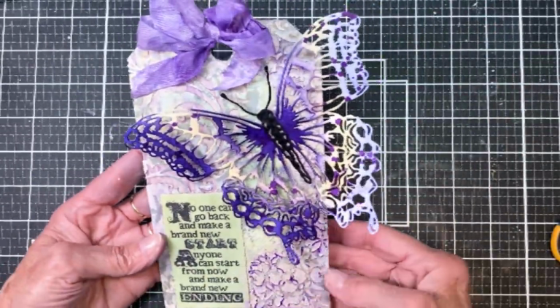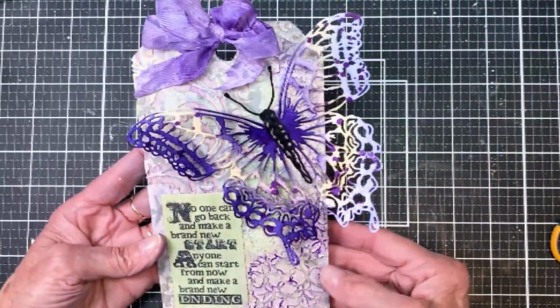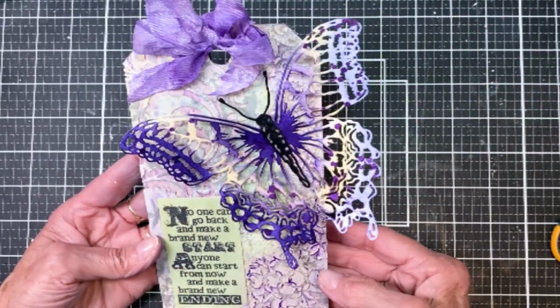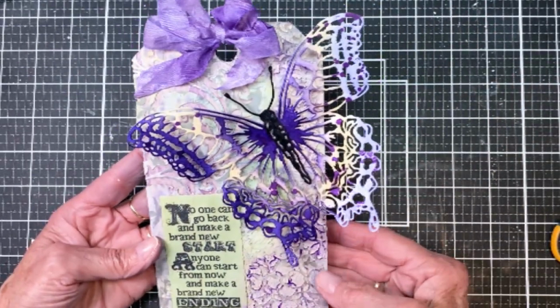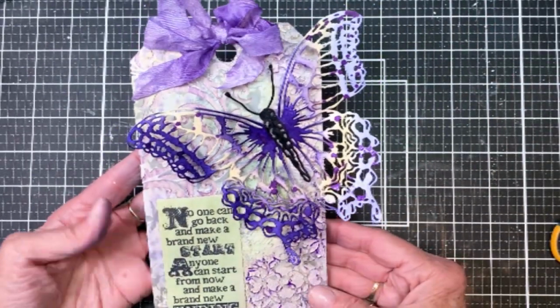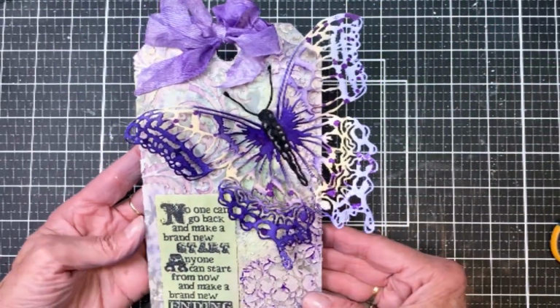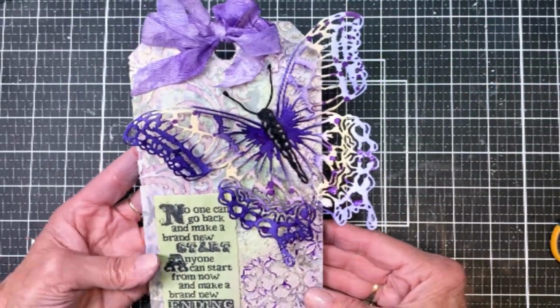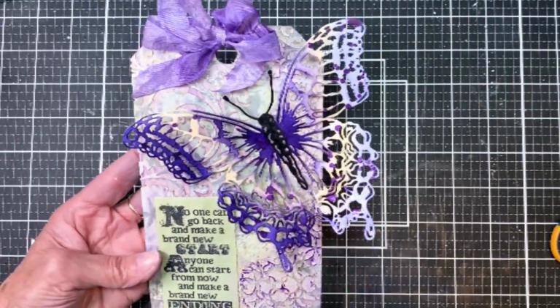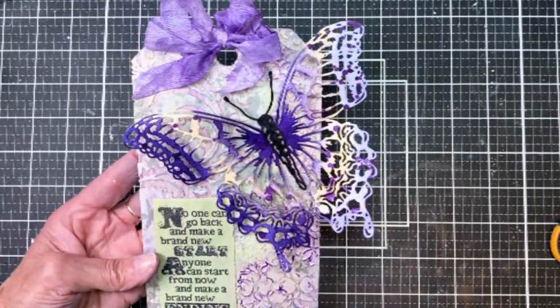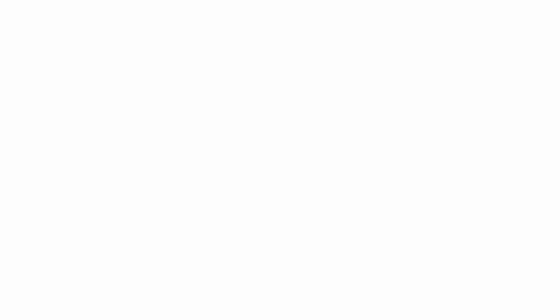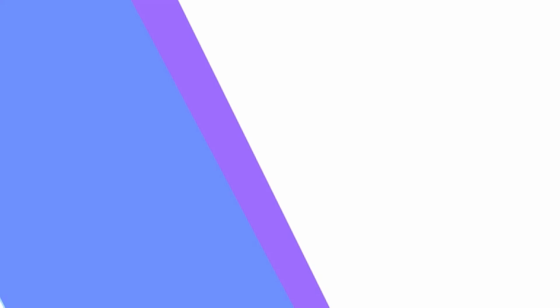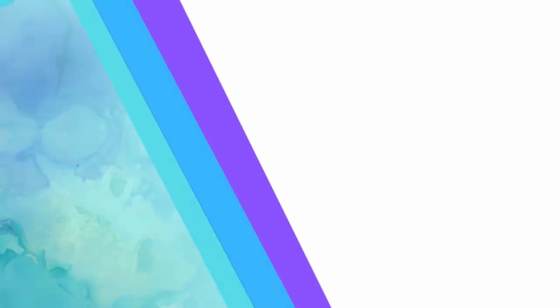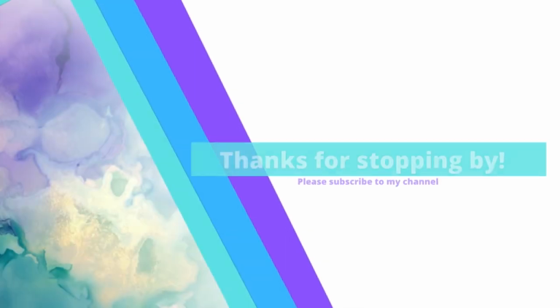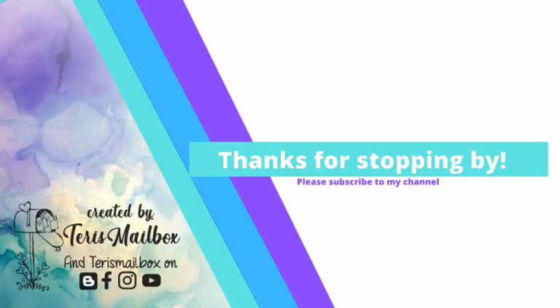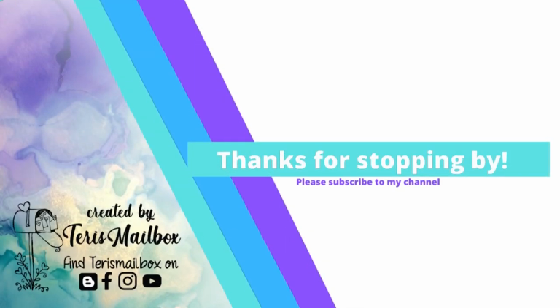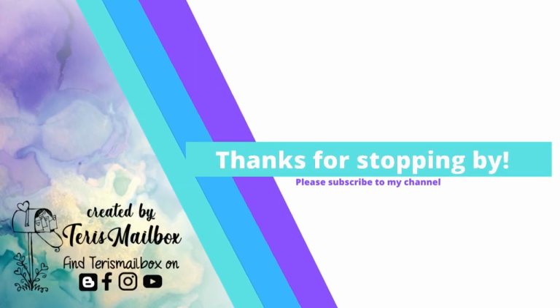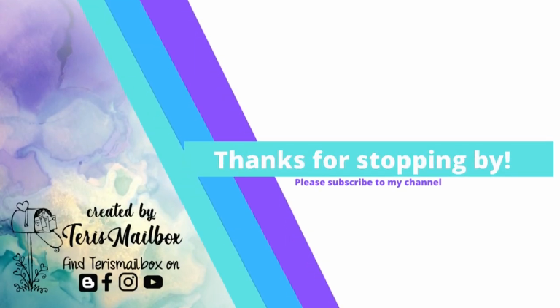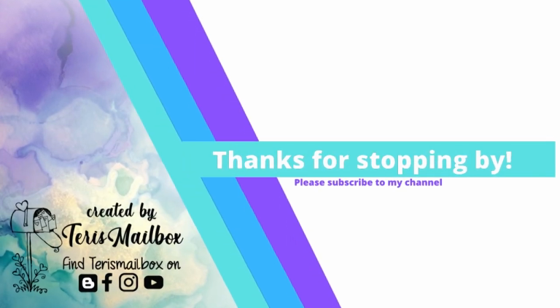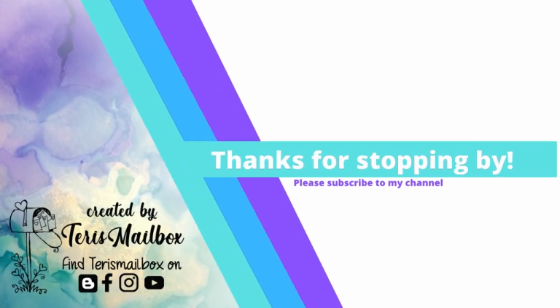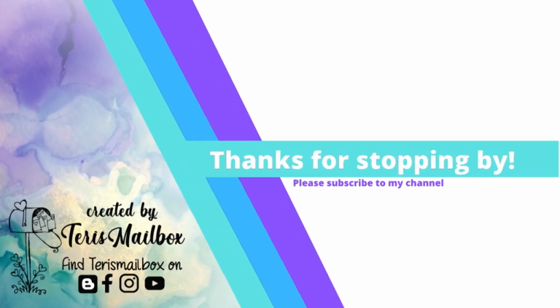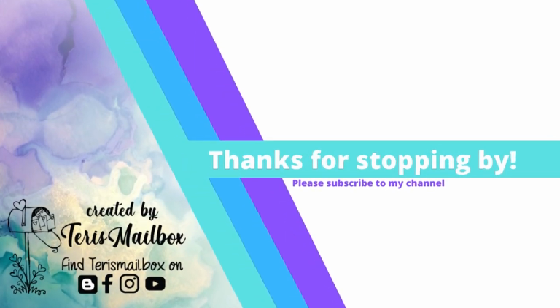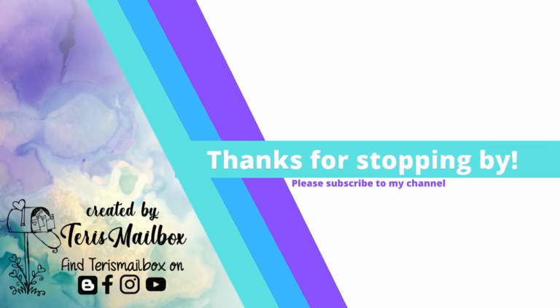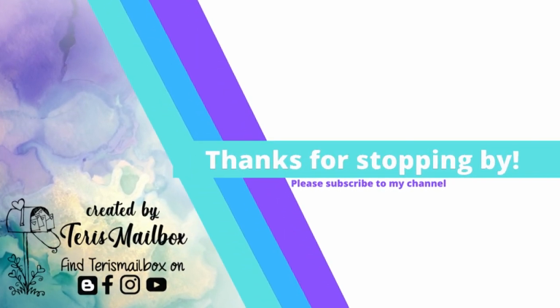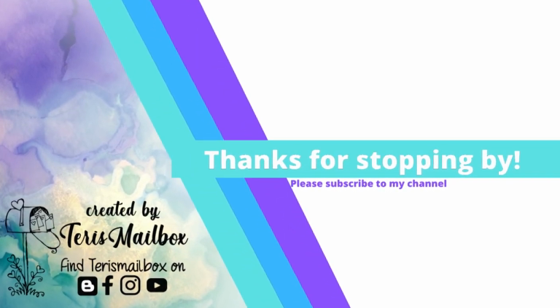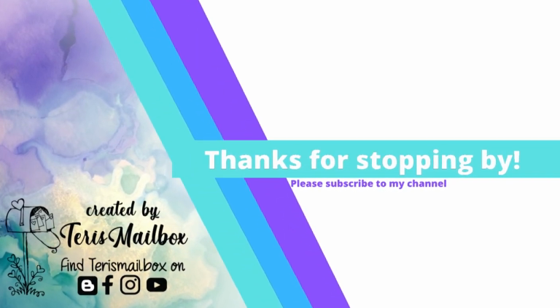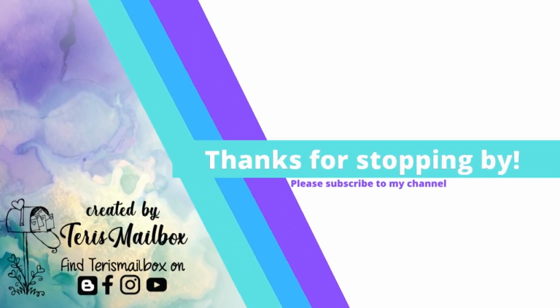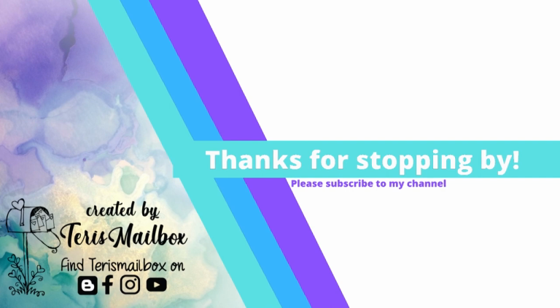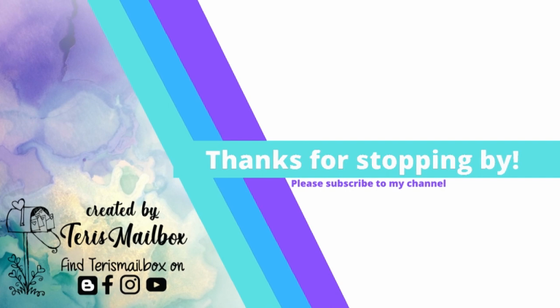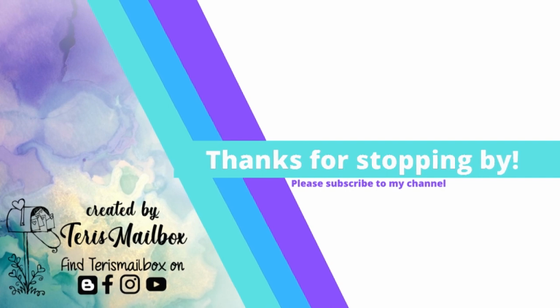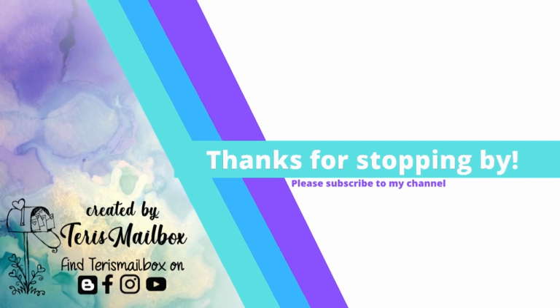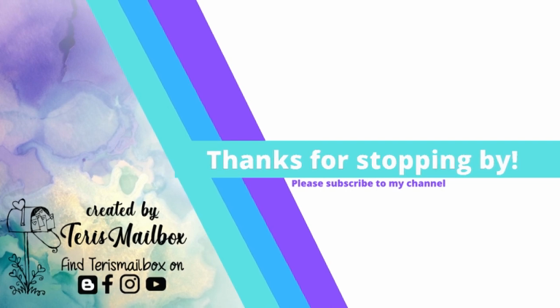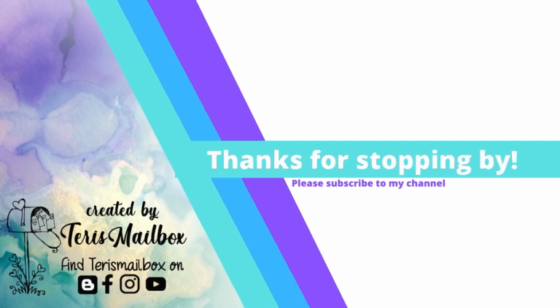Again, it's Terri with Terri's Mailbox. I'm on Instagram, Blogger, Facebook, and YouTube. Would love to have you subscribe. Have a great day.